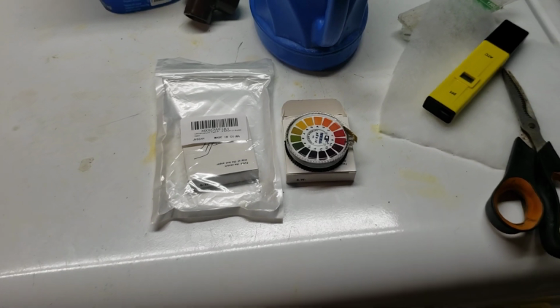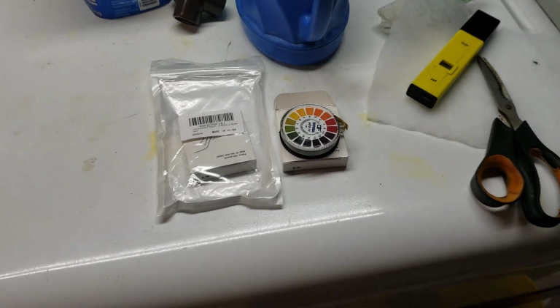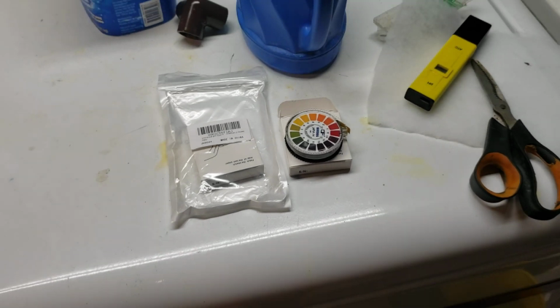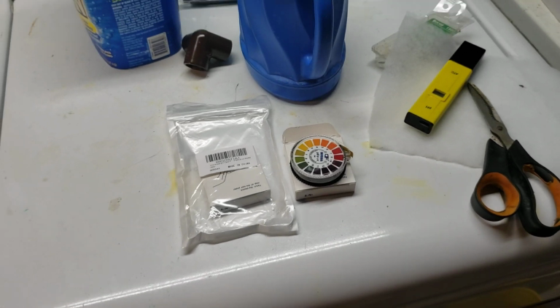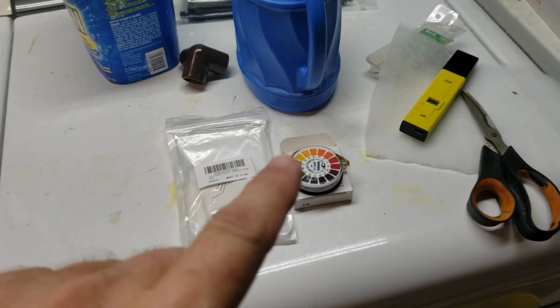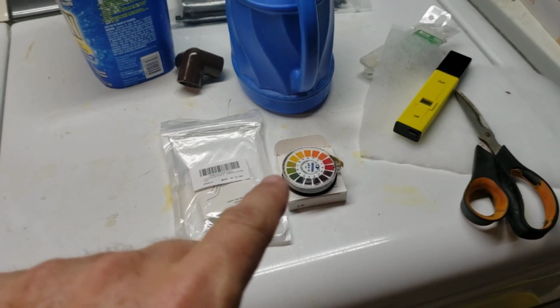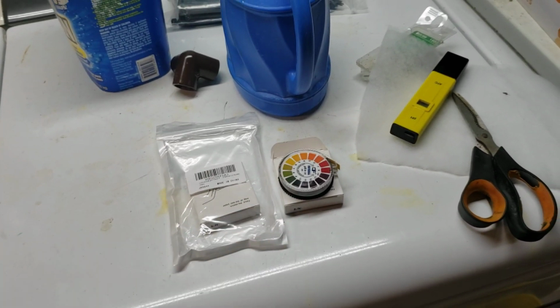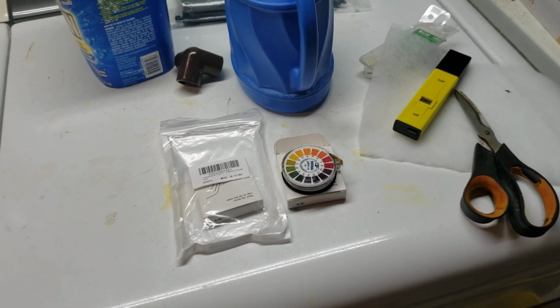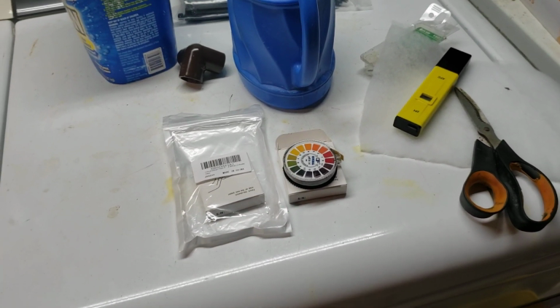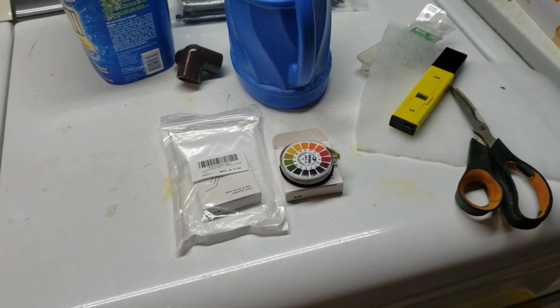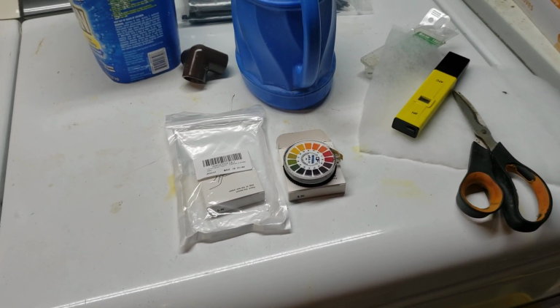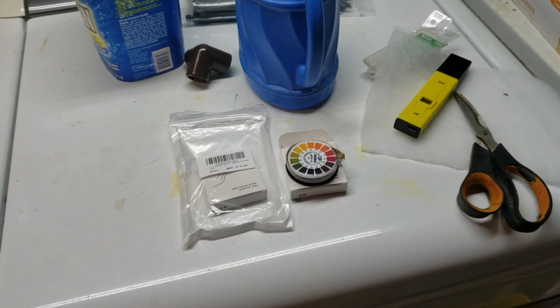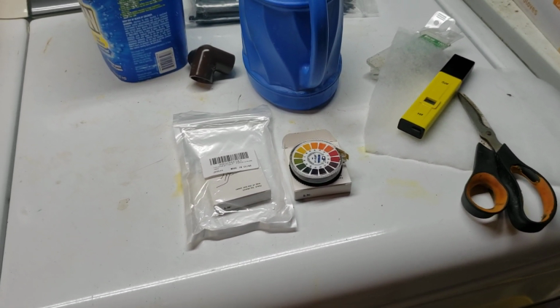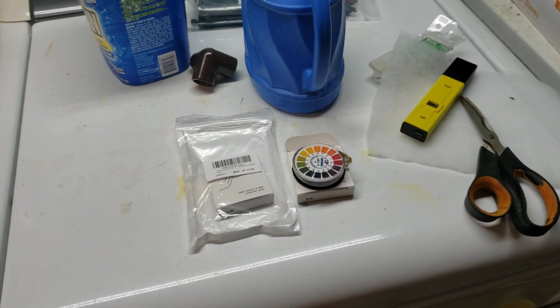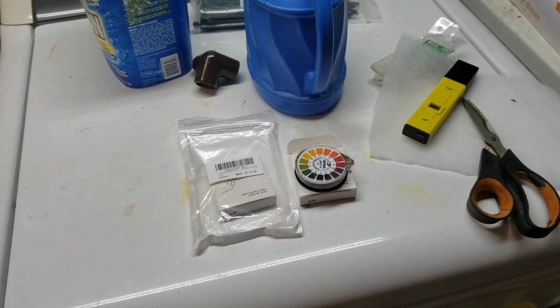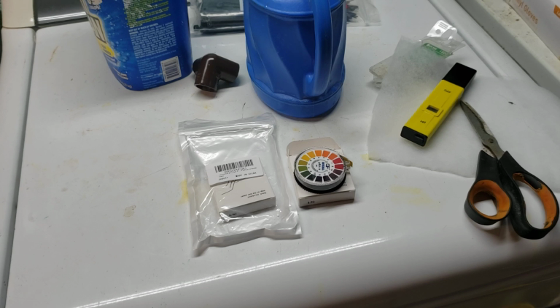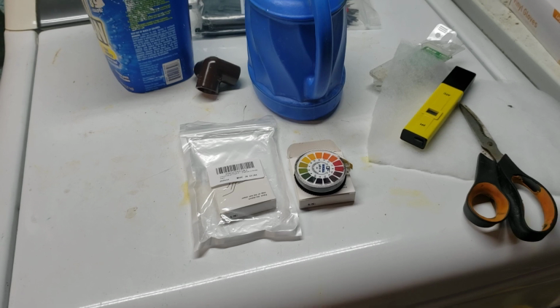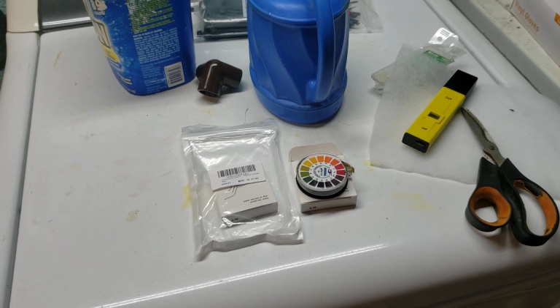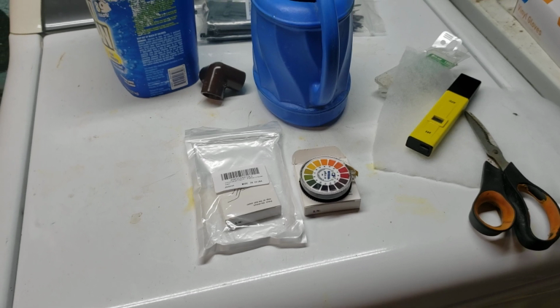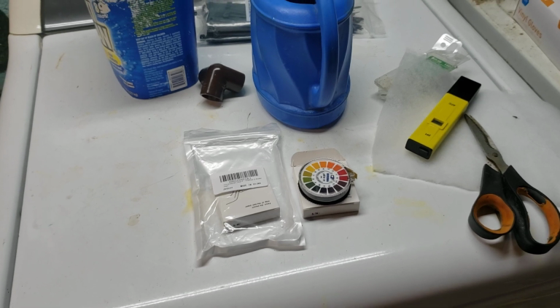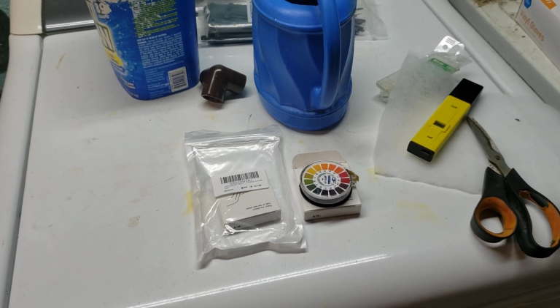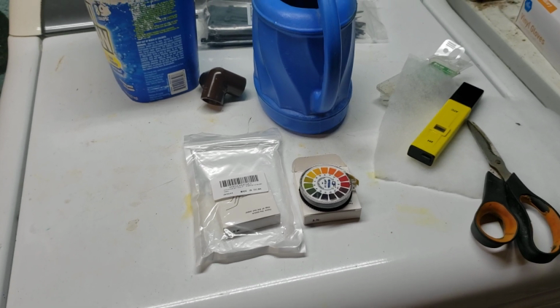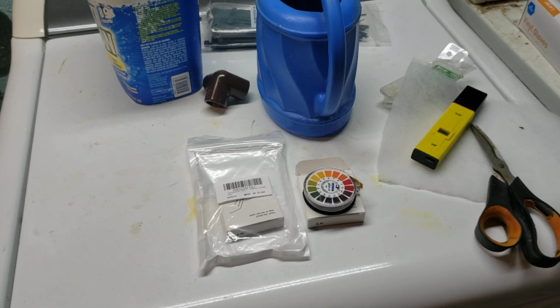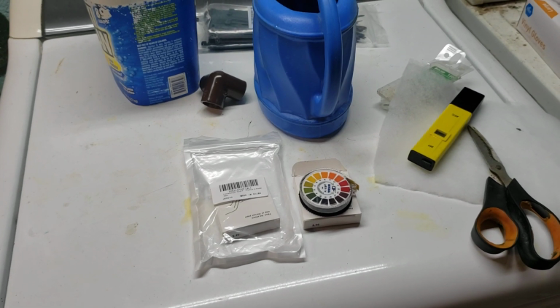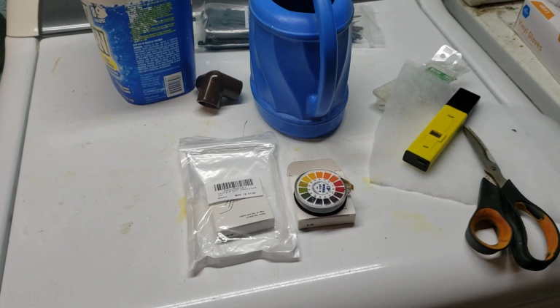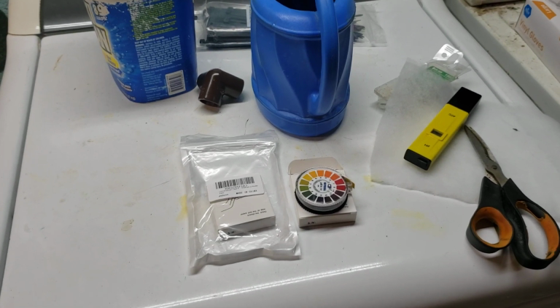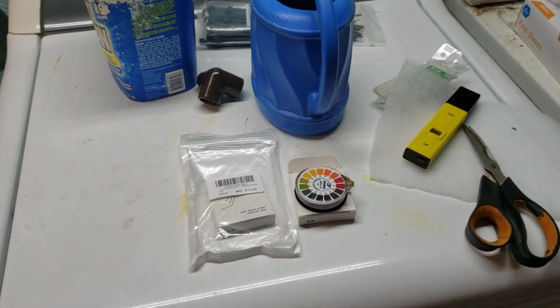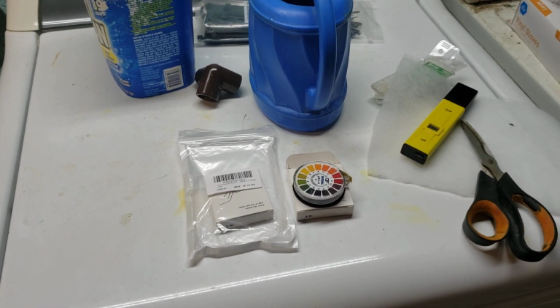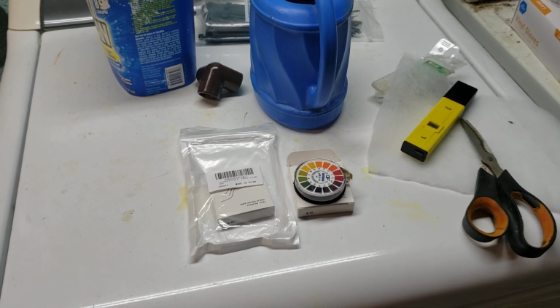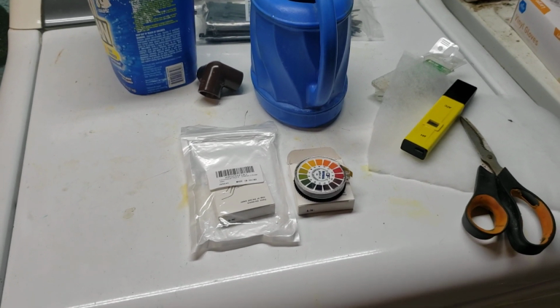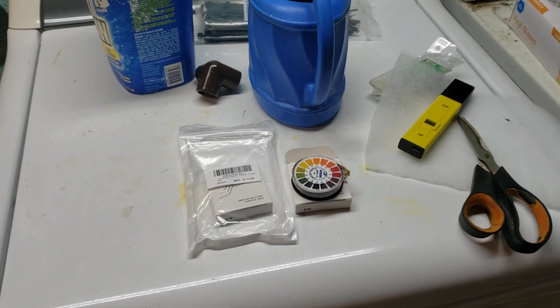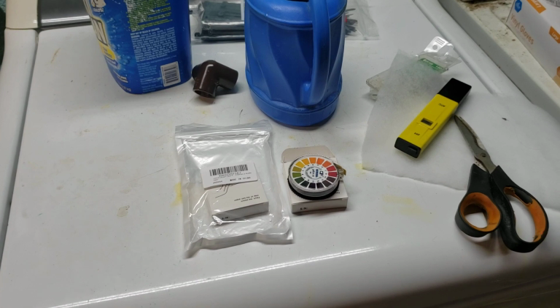I'm really happy with these really low budget test strips that are going to last me for a very long time, and it was $6.50. I'll put a link down below to those if you're interested.